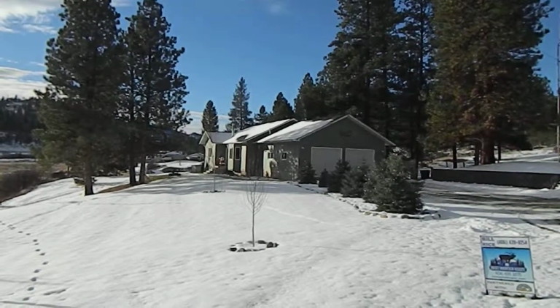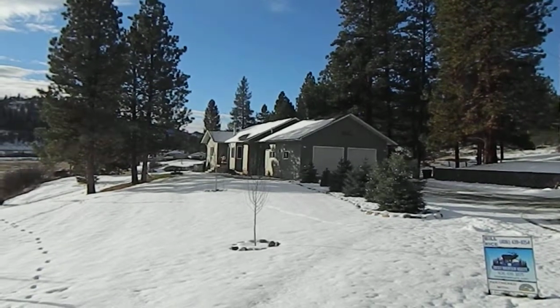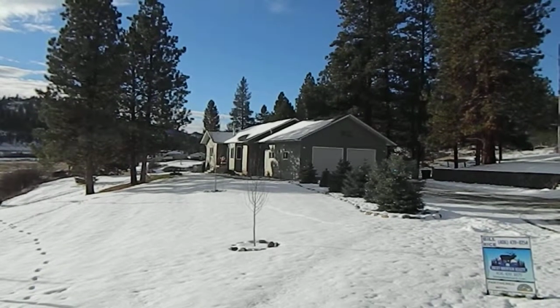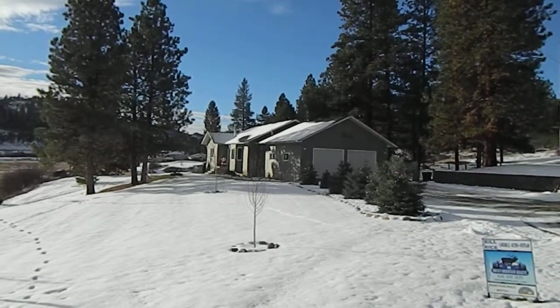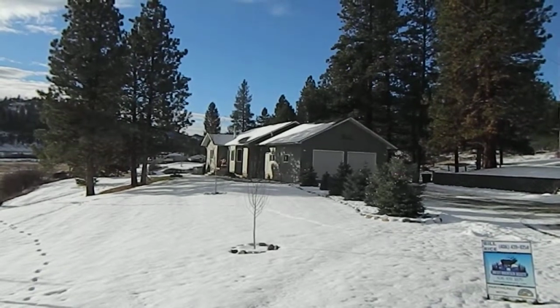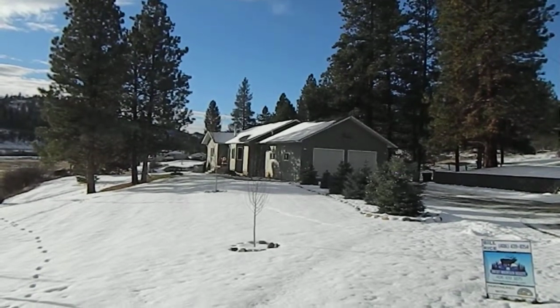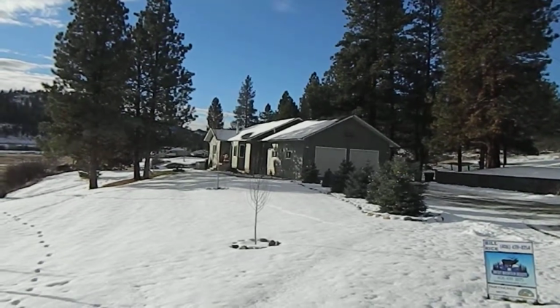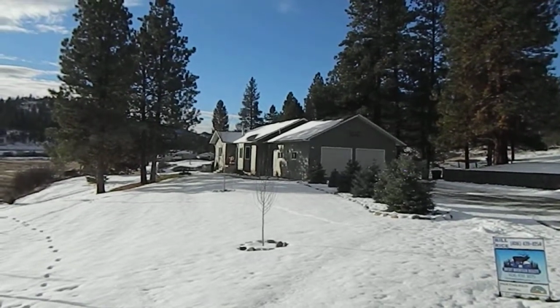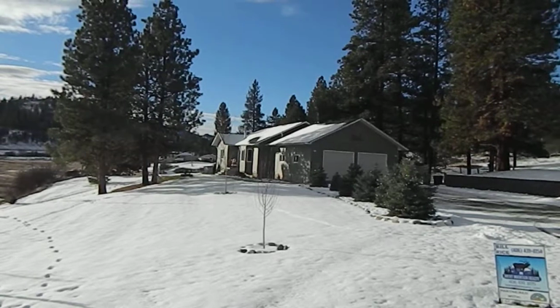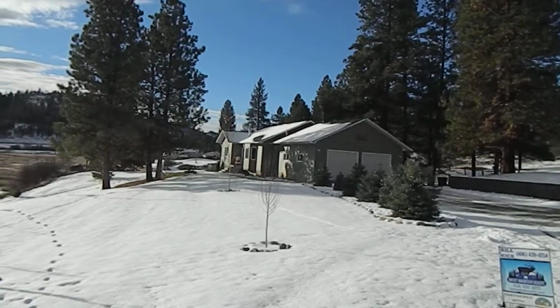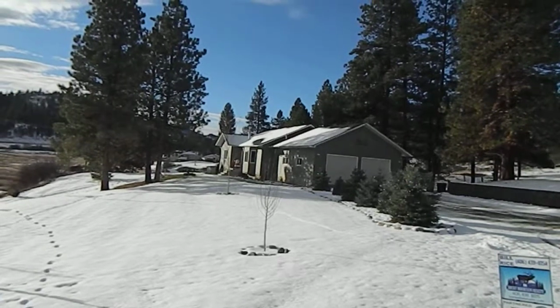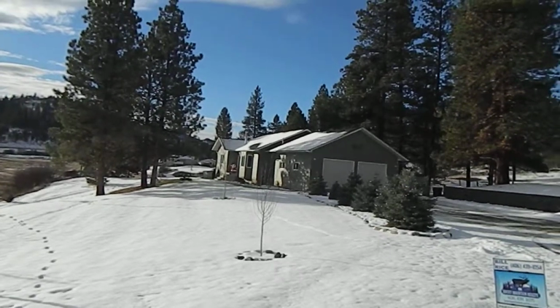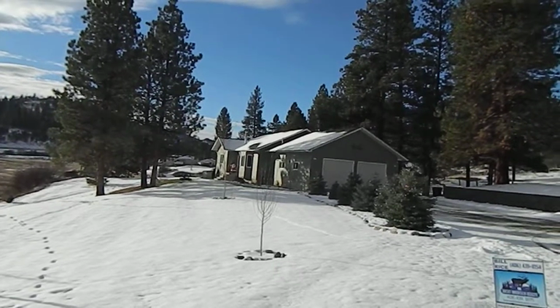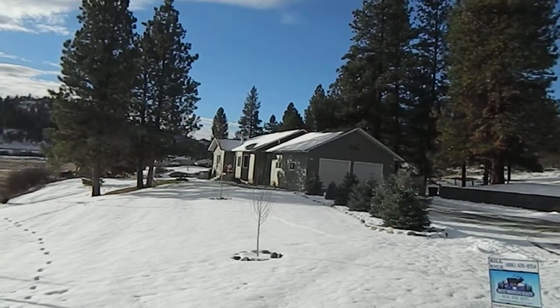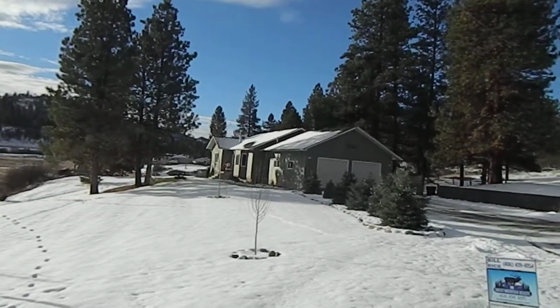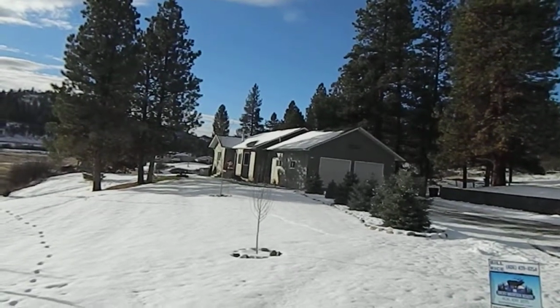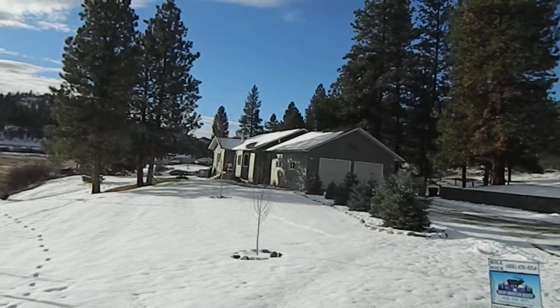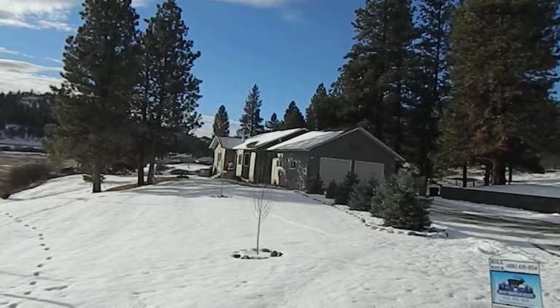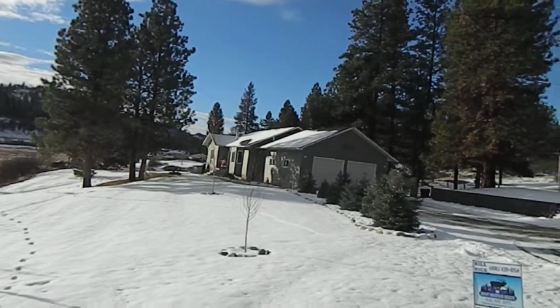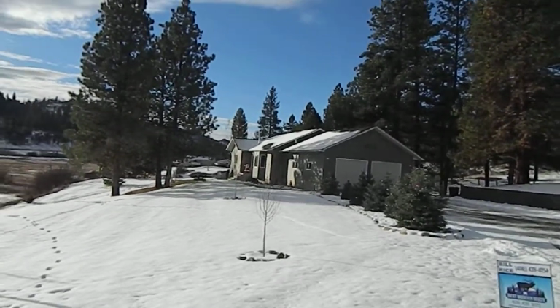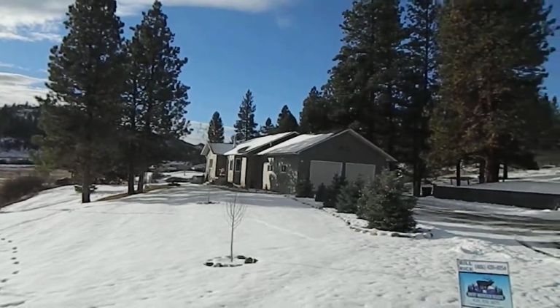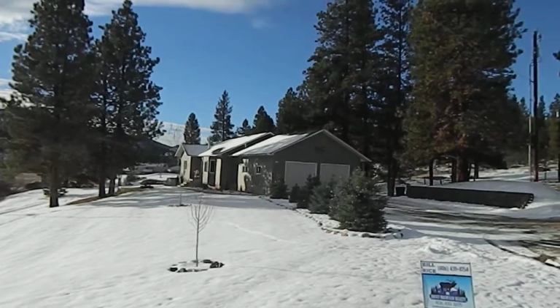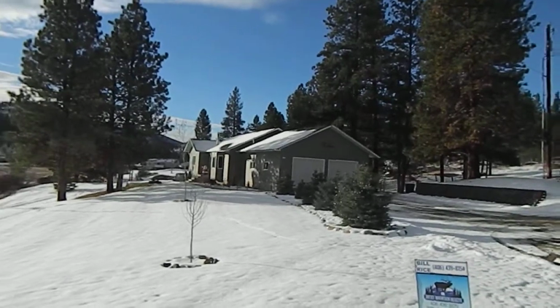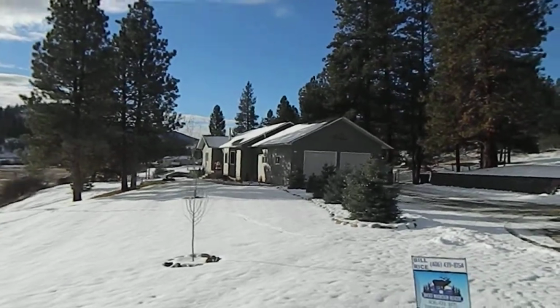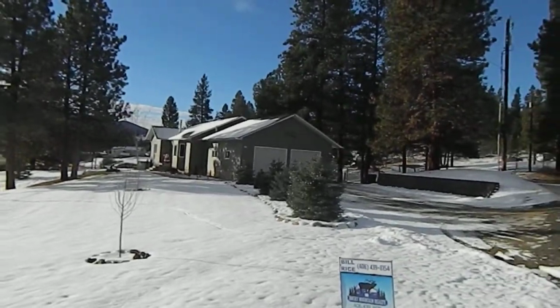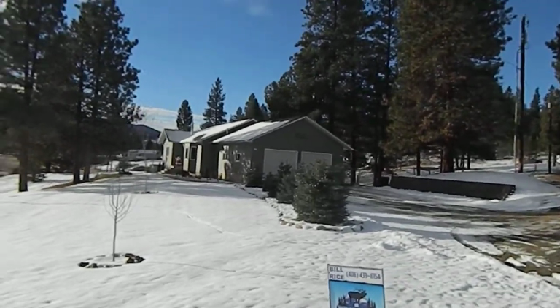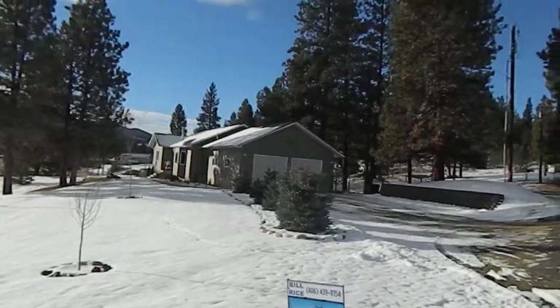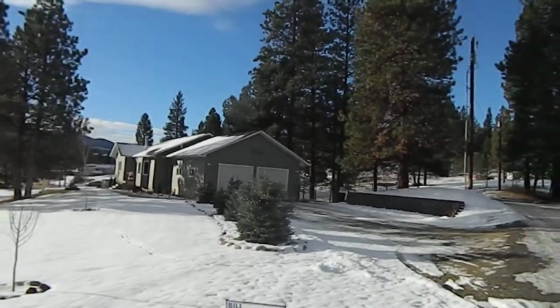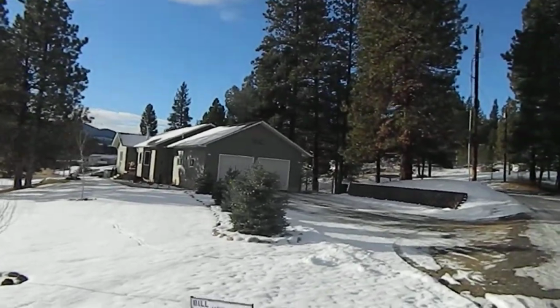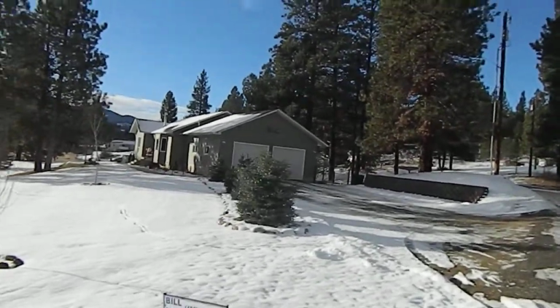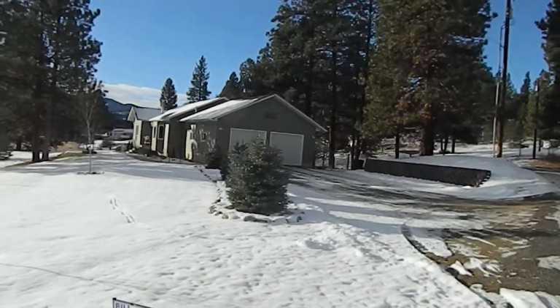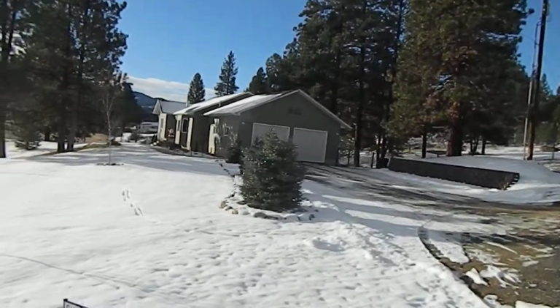This is Bill Rice with Rocky Mountain Realty. My new listing here, 127 Old Hambro Road in Clancy, Montana. This is a gorgeous three-bedroom, three-bath, two-car garage home.